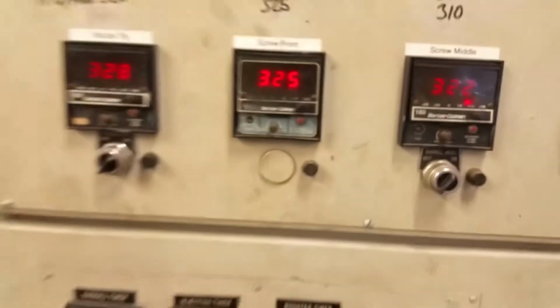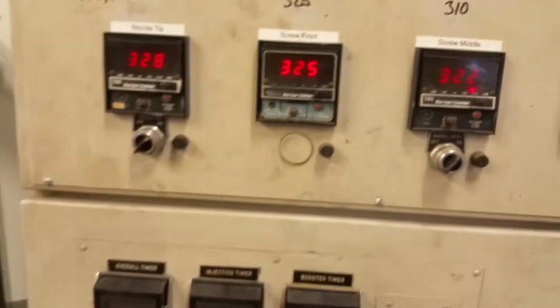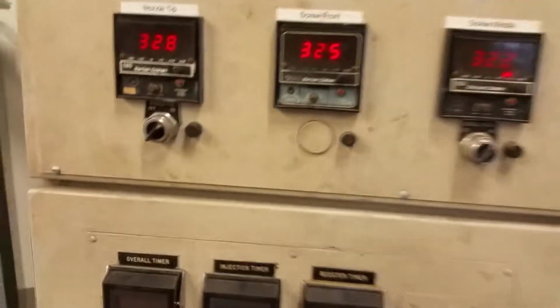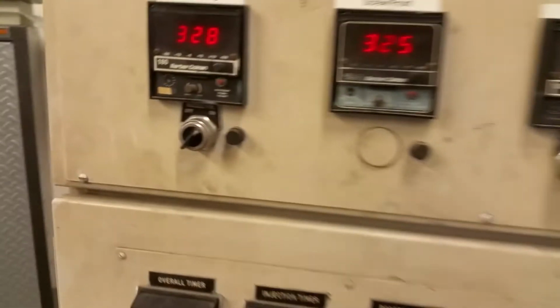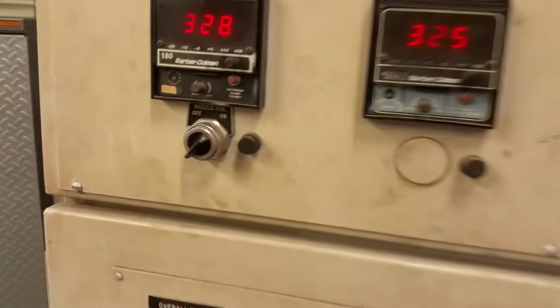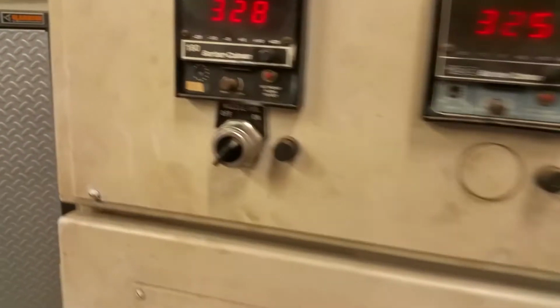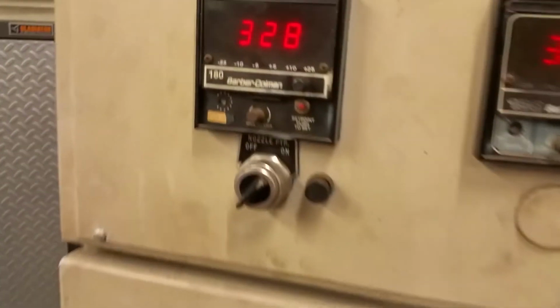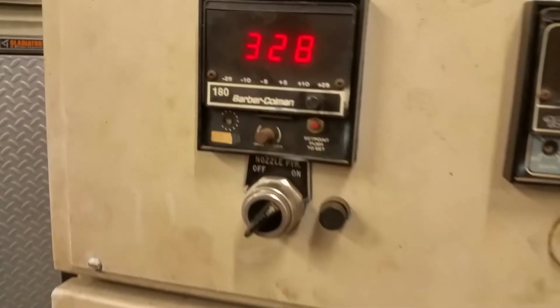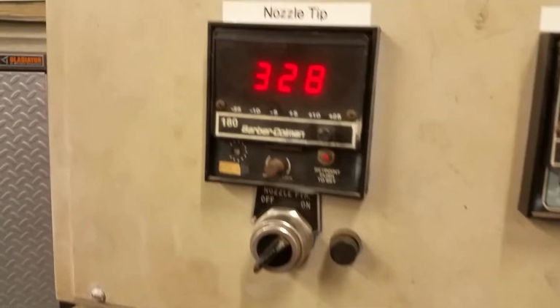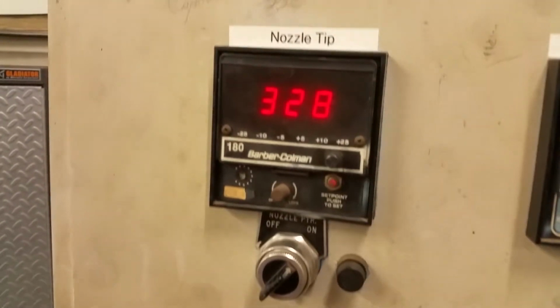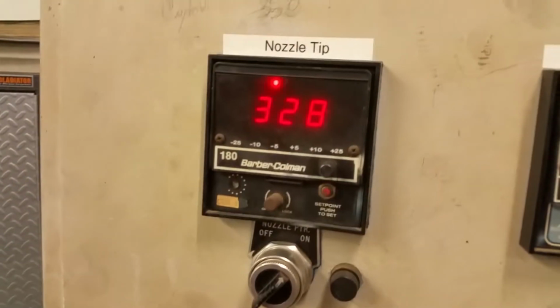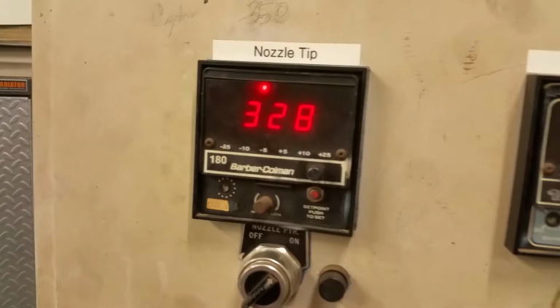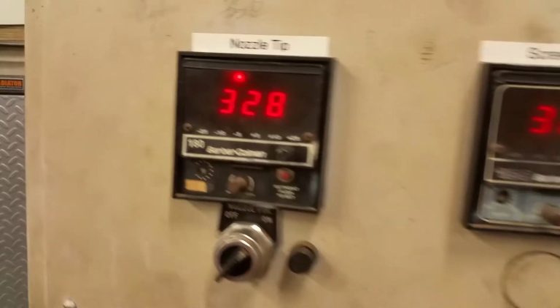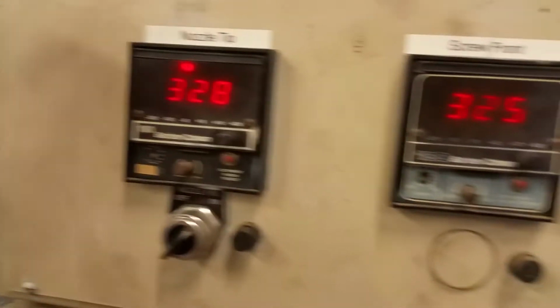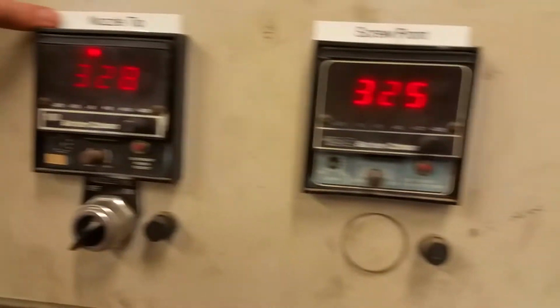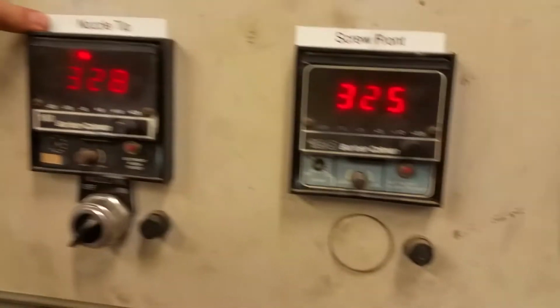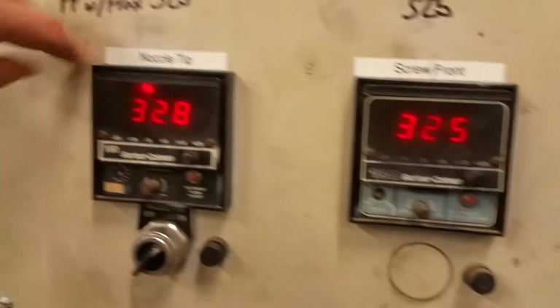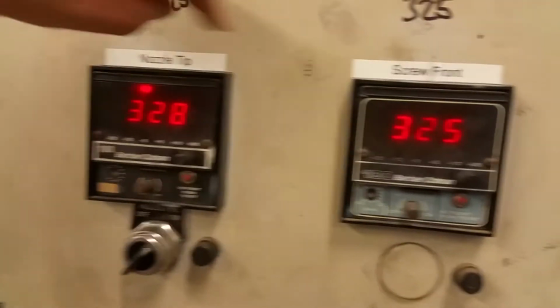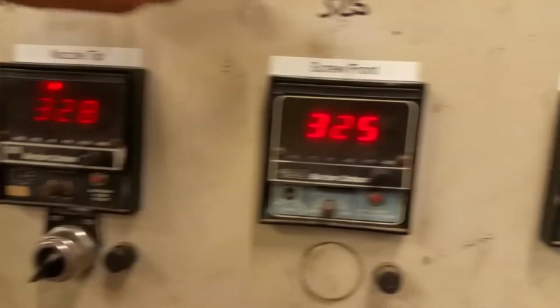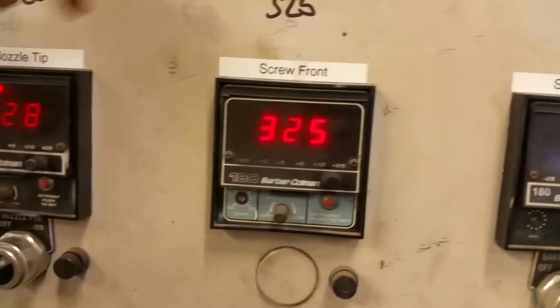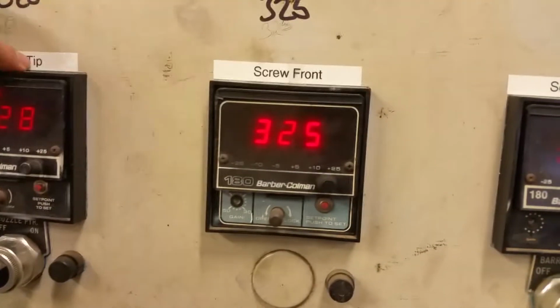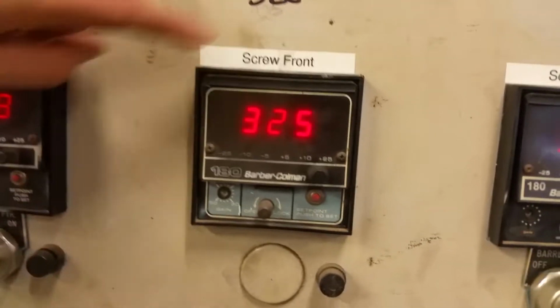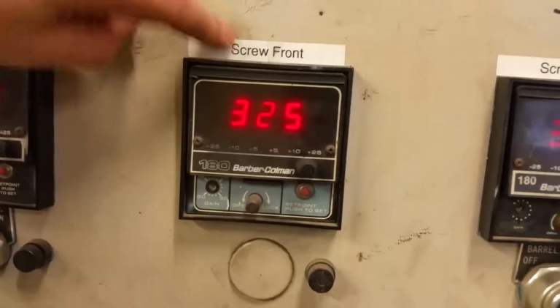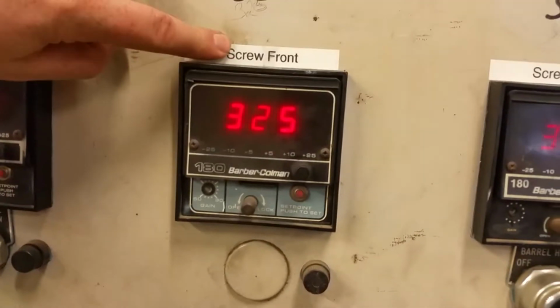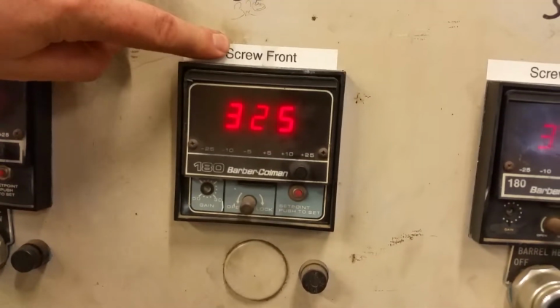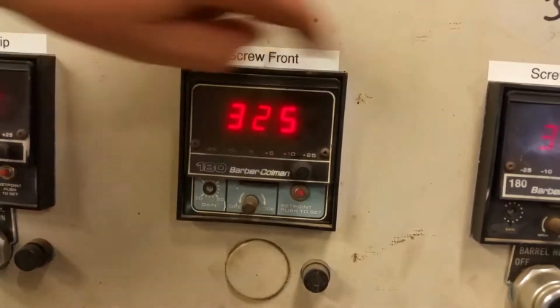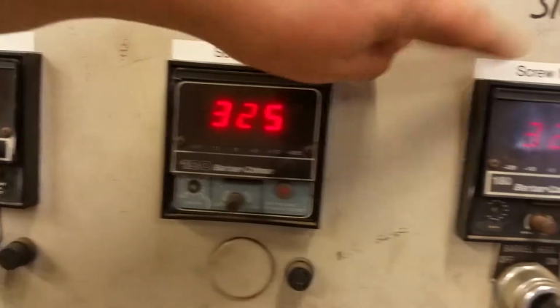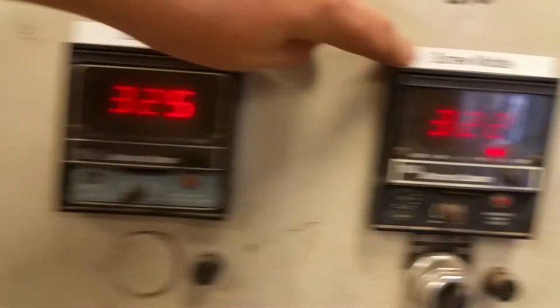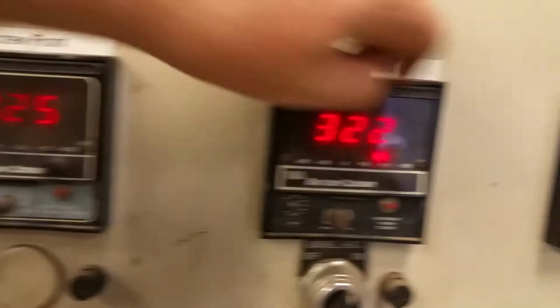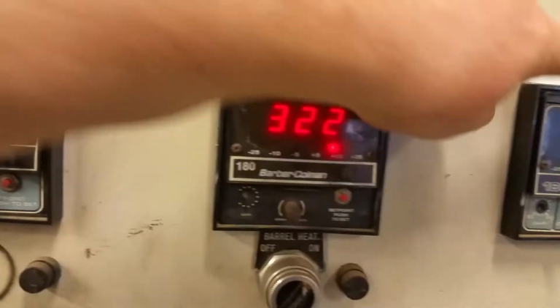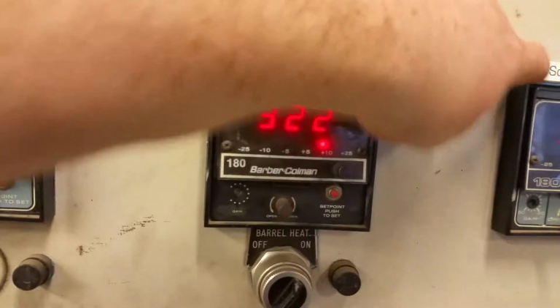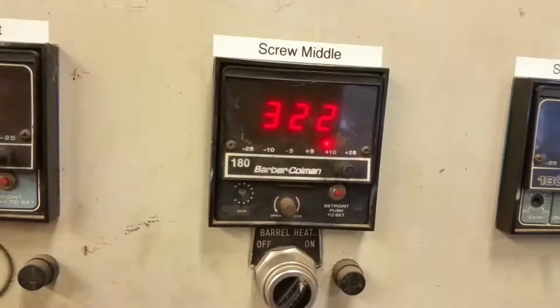And that three nozzle tip — is that your temperature? Yeah. Nozzle tip temperature at the nozzle tip, at the screw front, at the middle, and at the back.